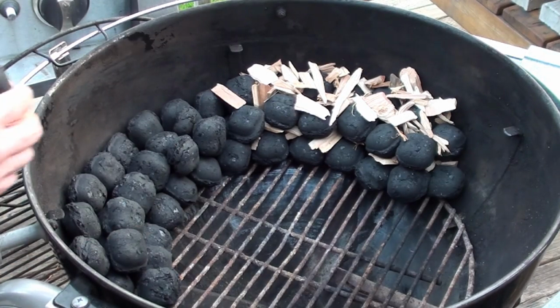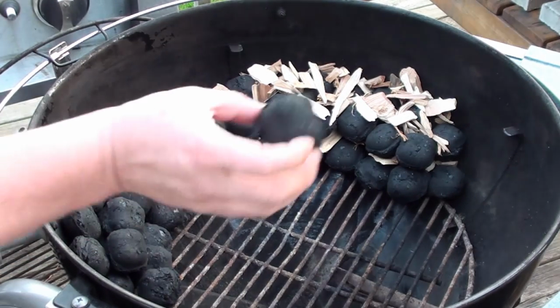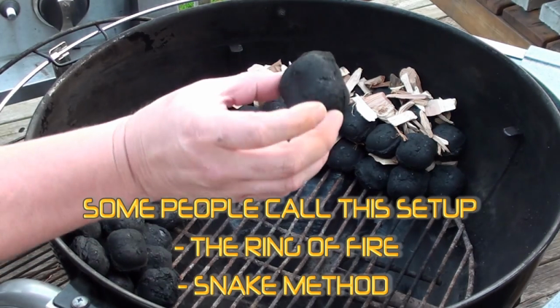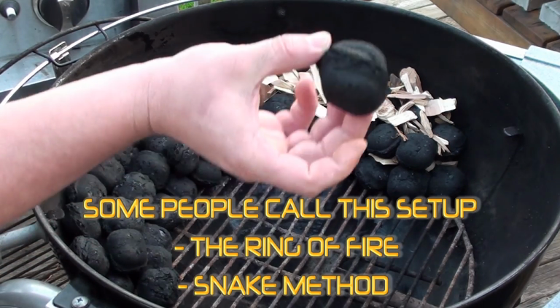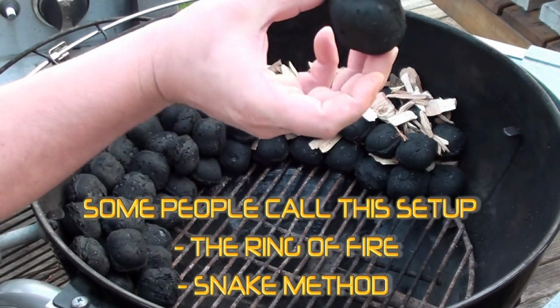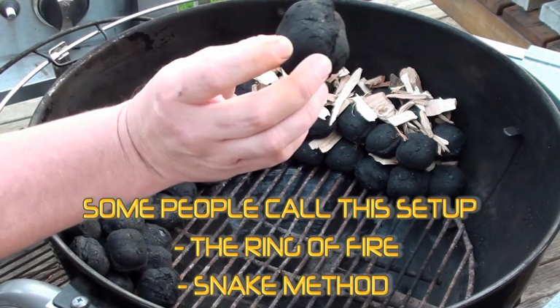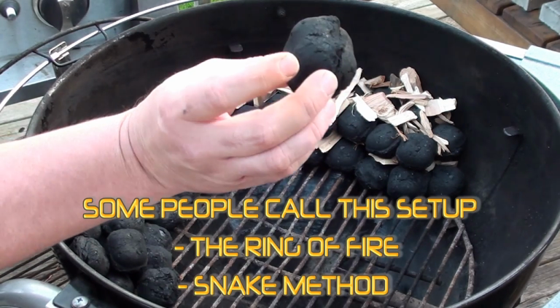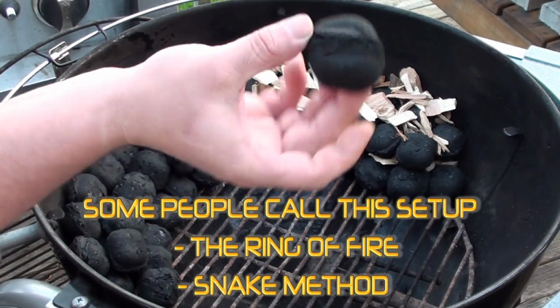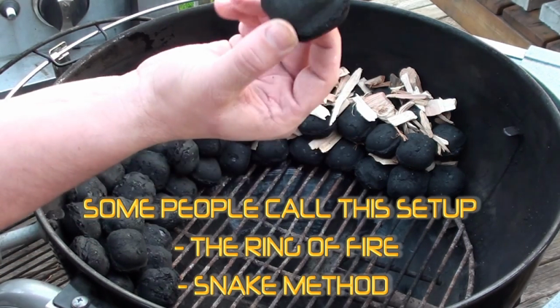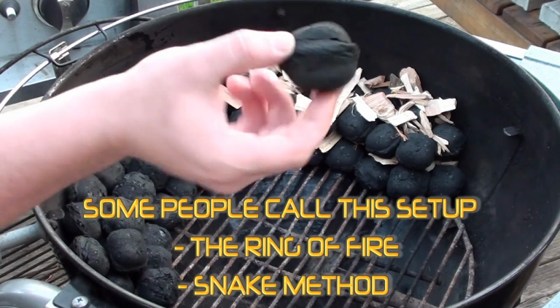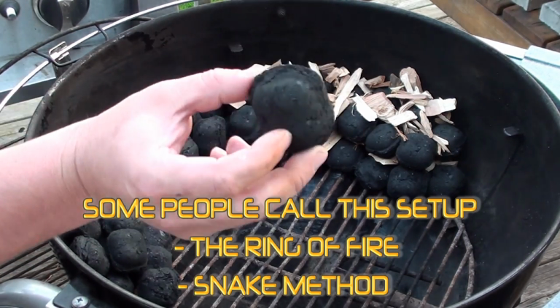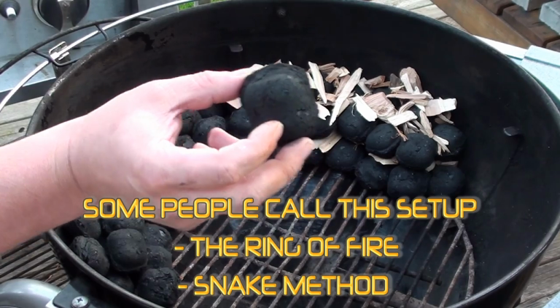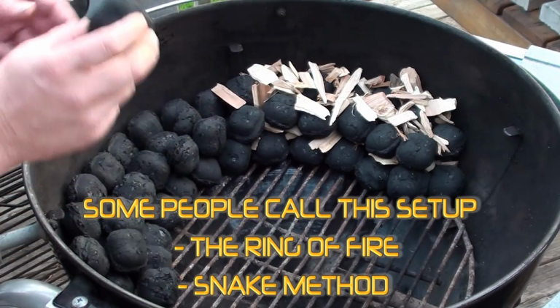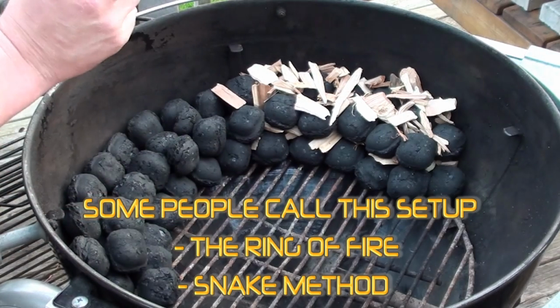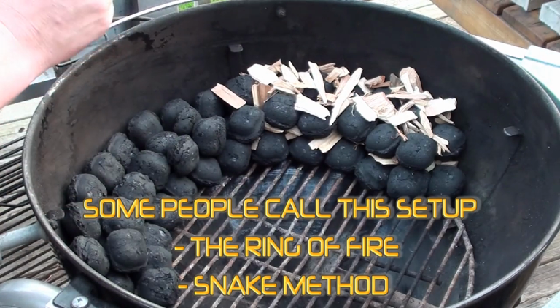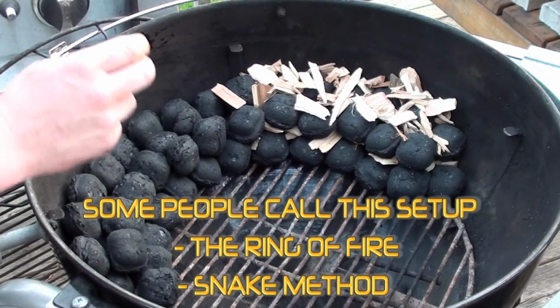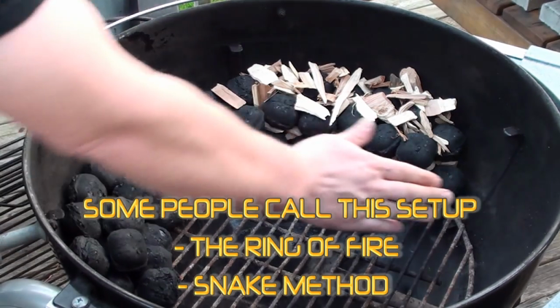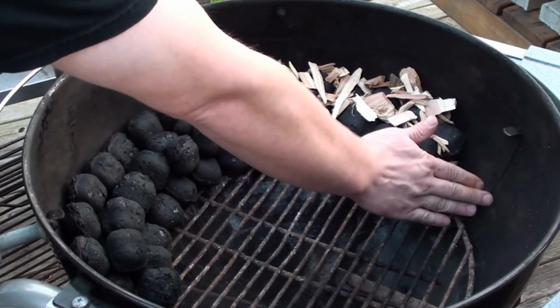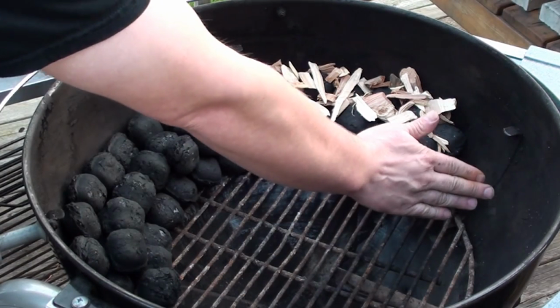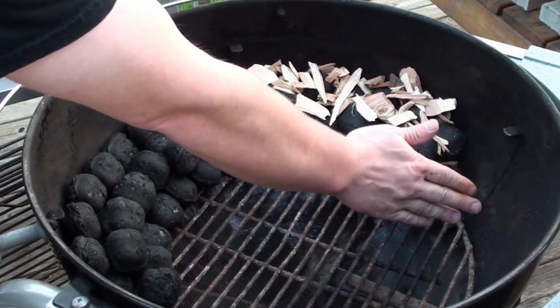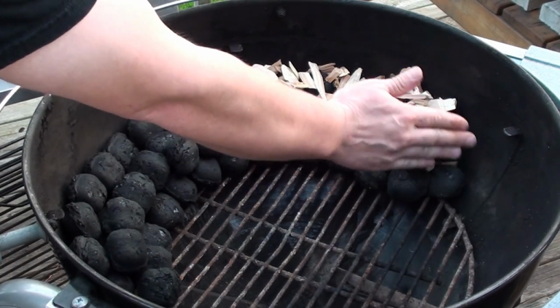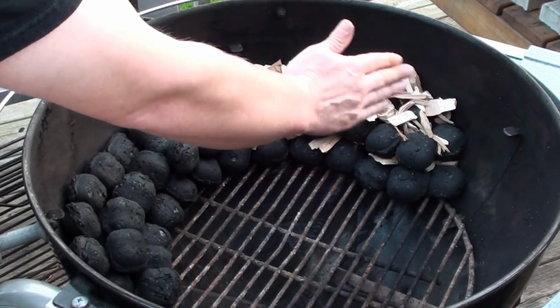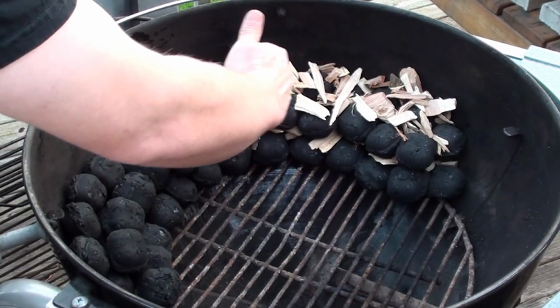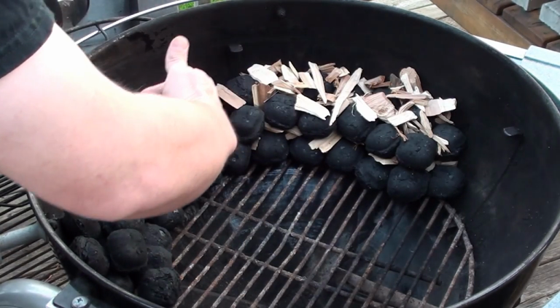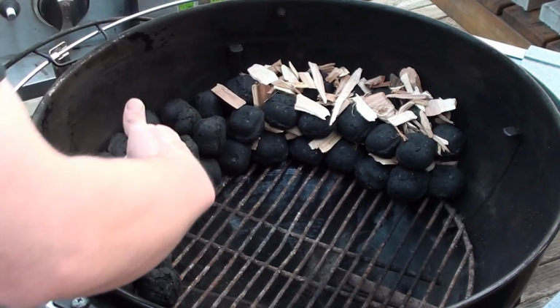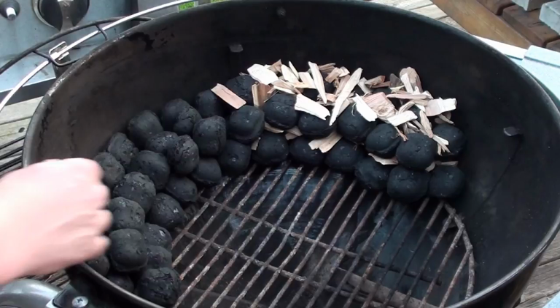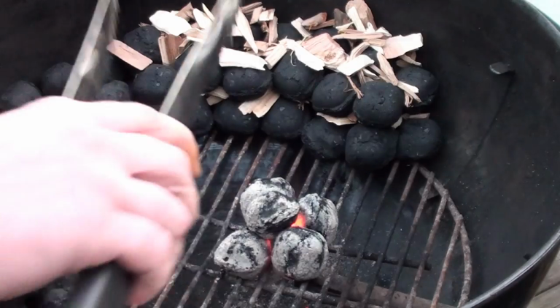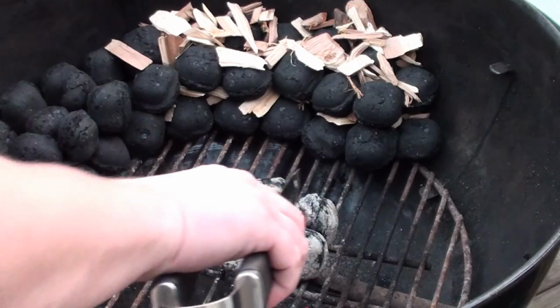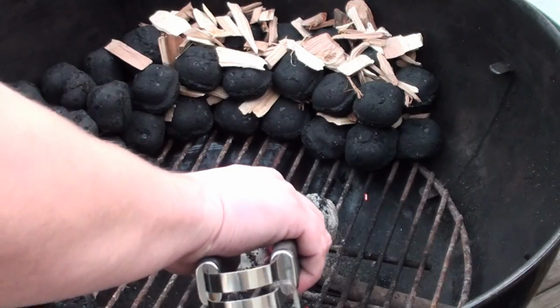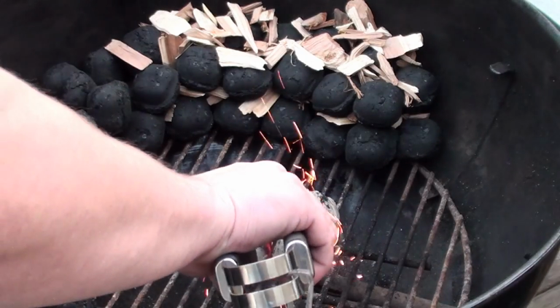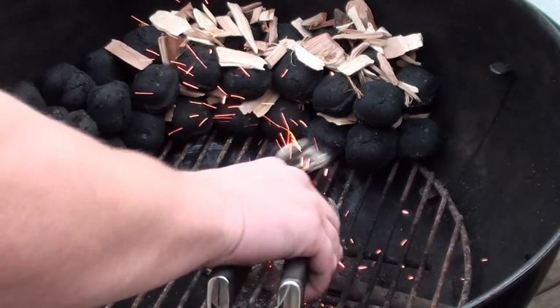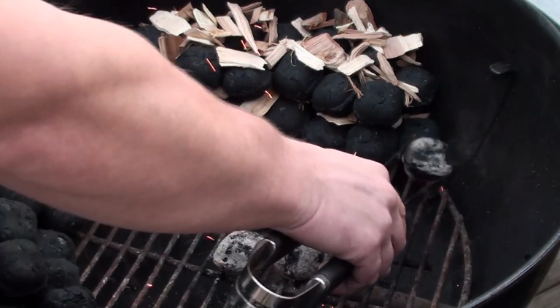What we're using today is Maple Leaf briquettes — pure hardwood charcoal. We're gonna light some fire starters and start them on this side, and it will slowly make its way down.